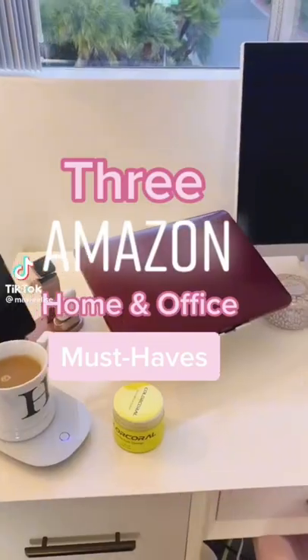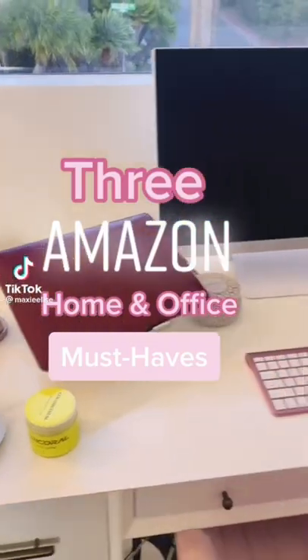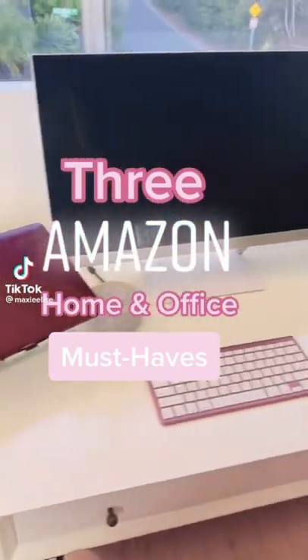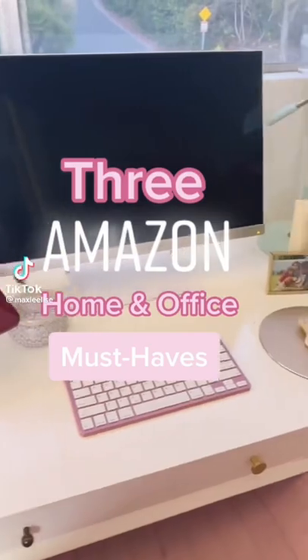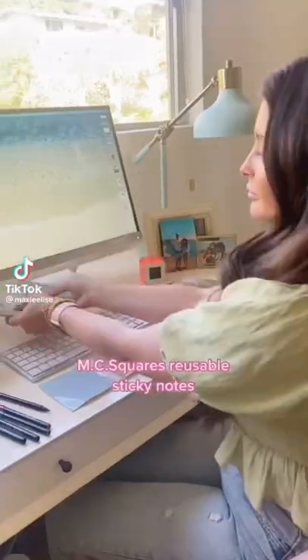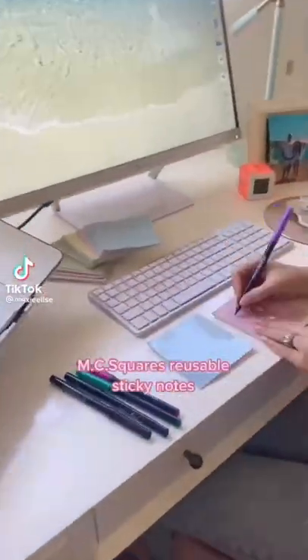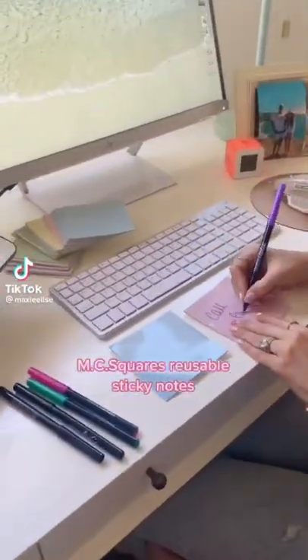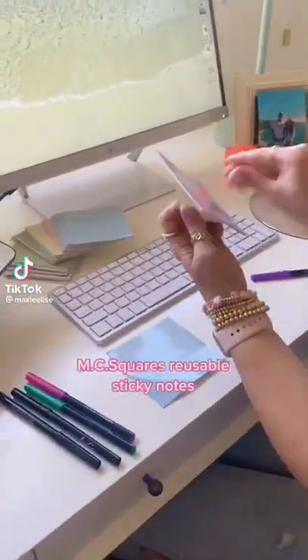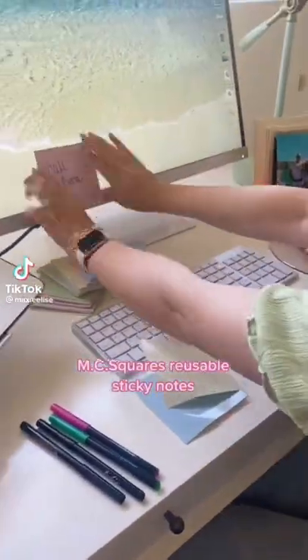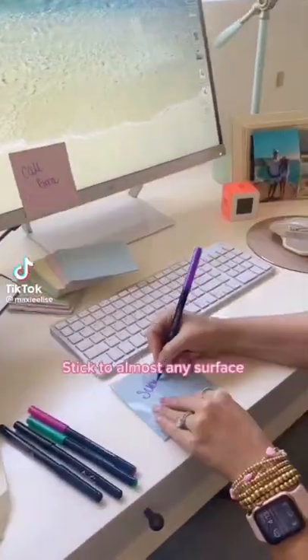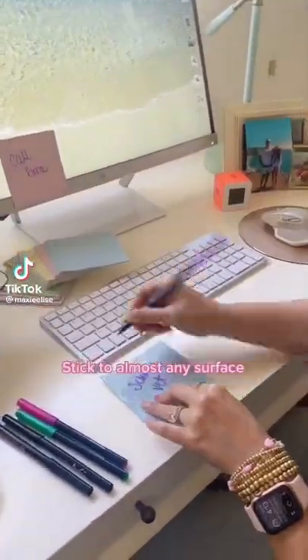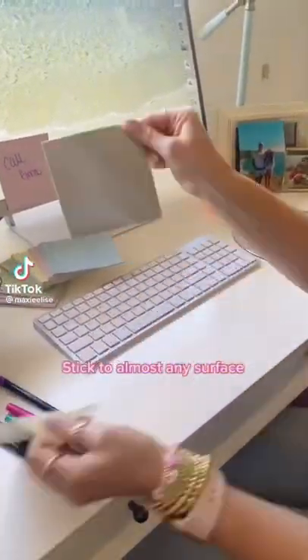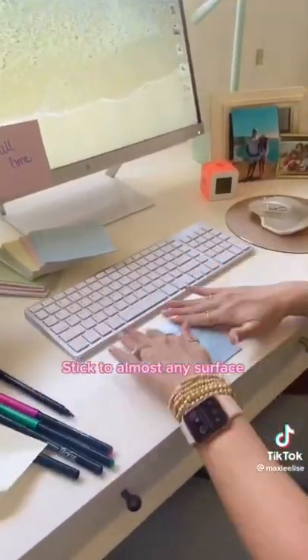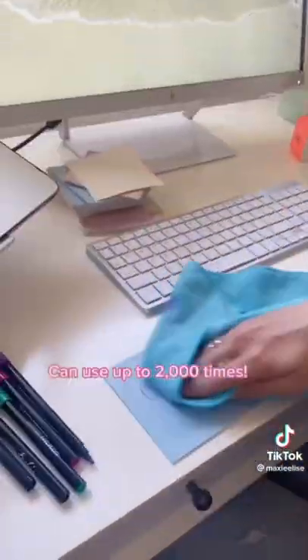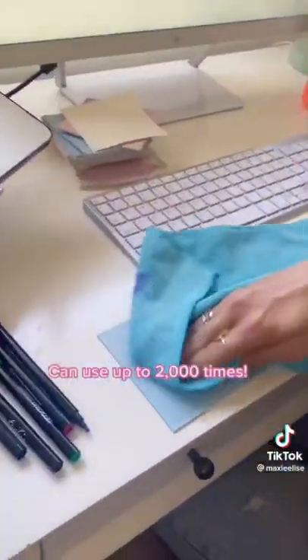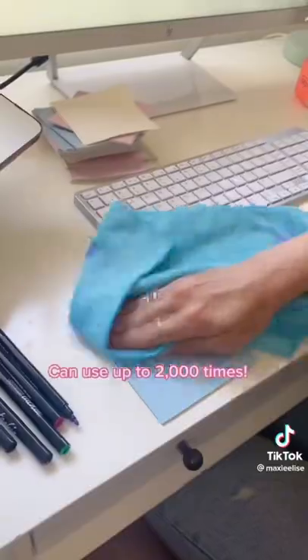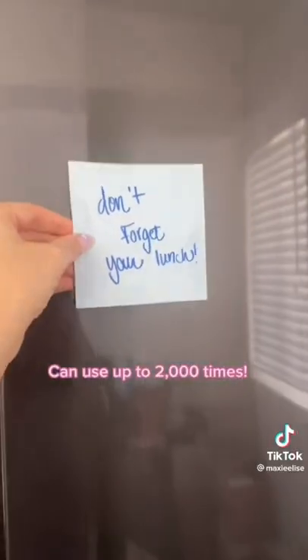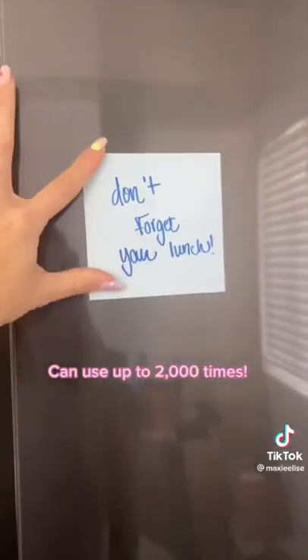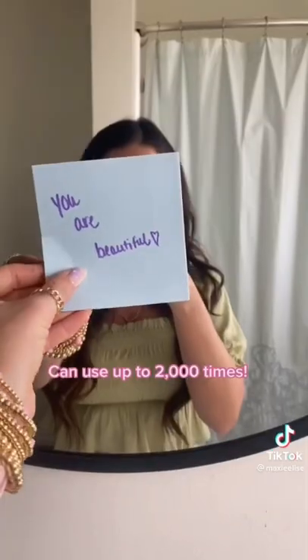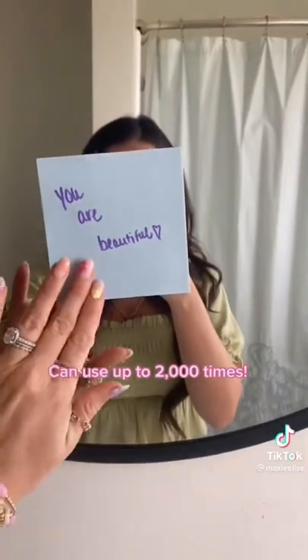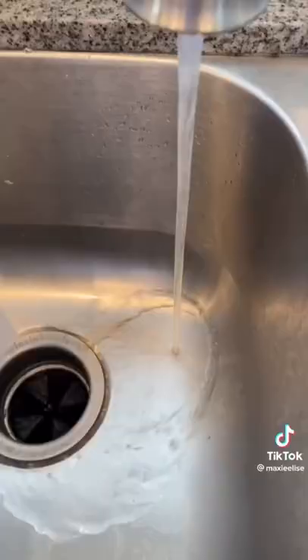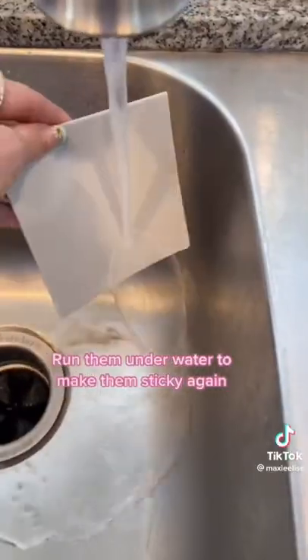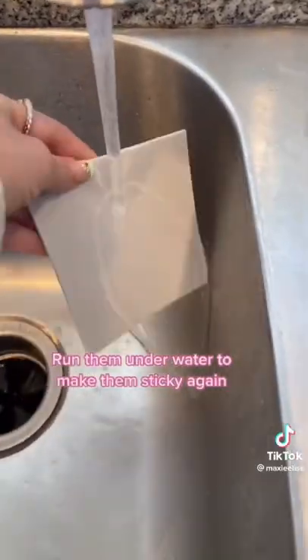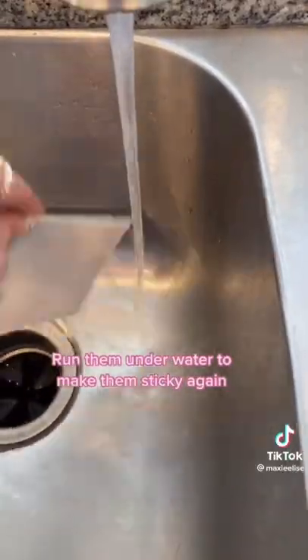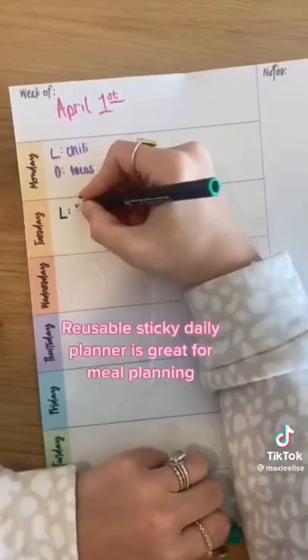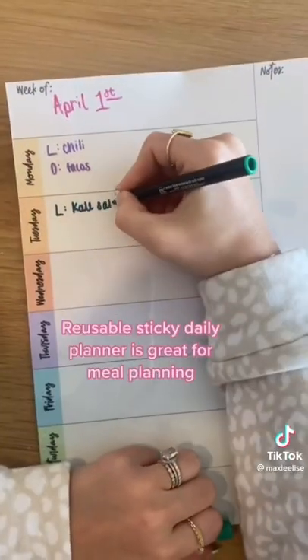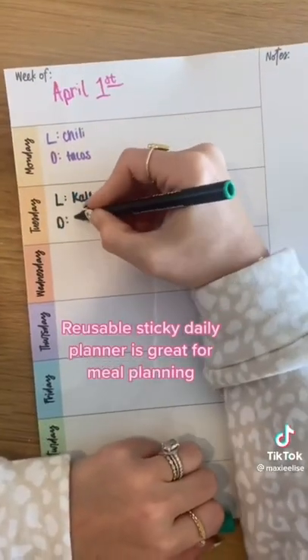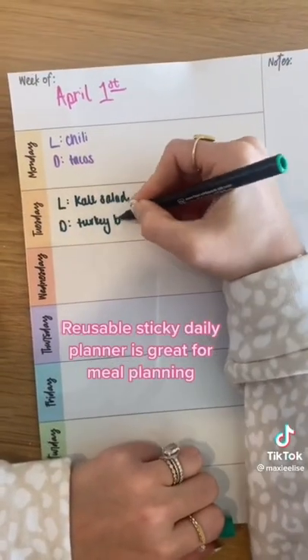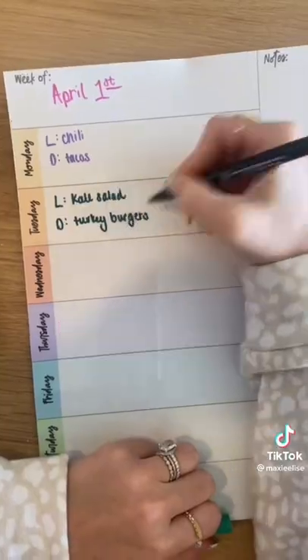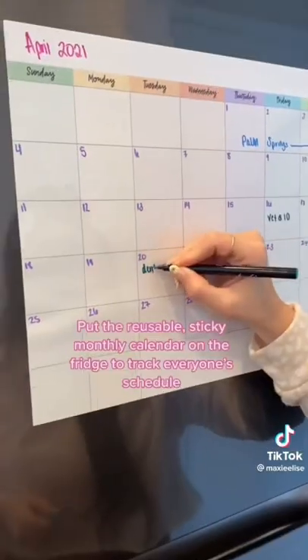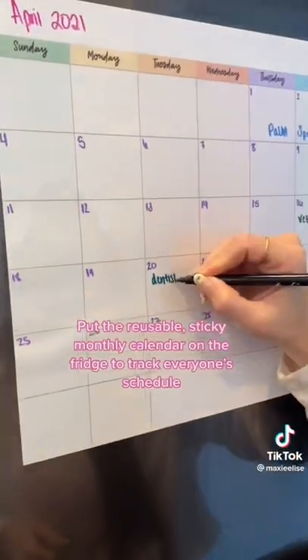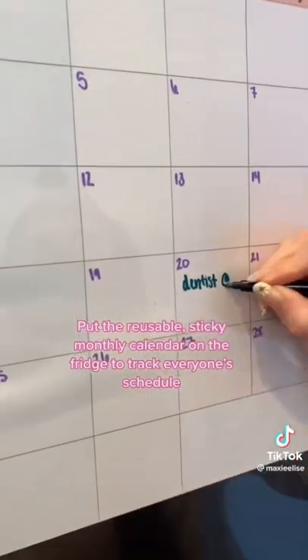Amazon Home and Office must-haves. MC Square's reusable sticky notes are amazing. I use them to leave myself notes all over the house, like on my computer, on the fridge, and on me. If they start to lose their stick, just run them underwater. I also love the reusable sticky daily and monthly calendars.